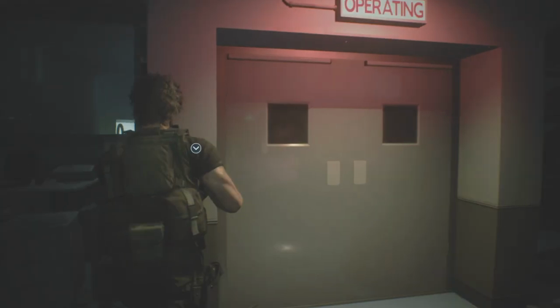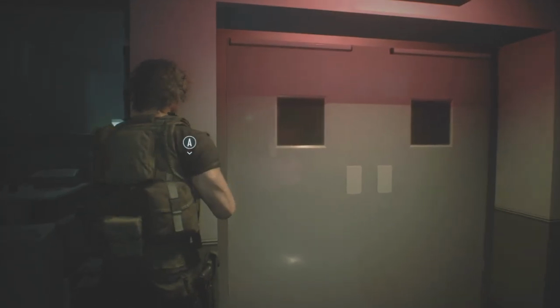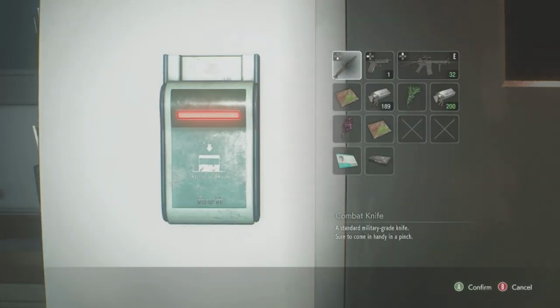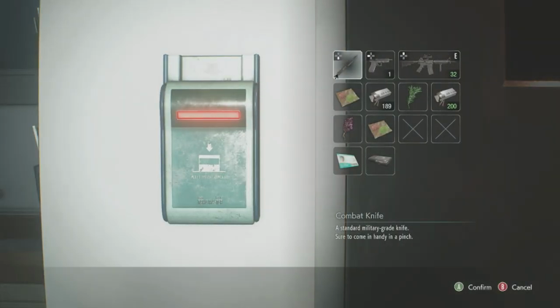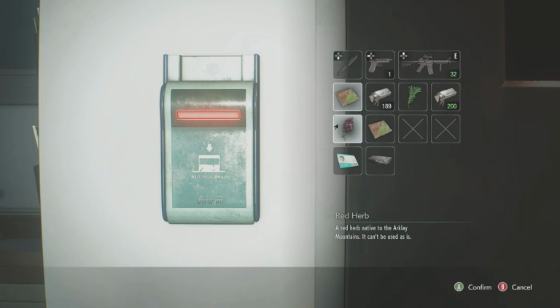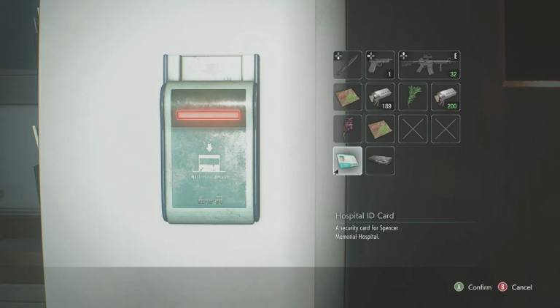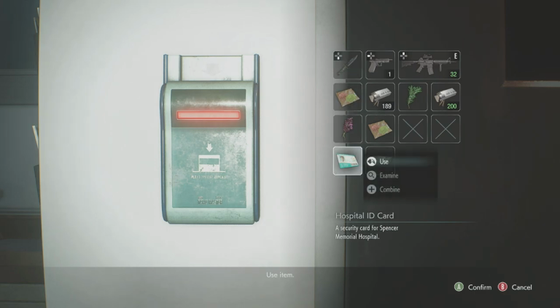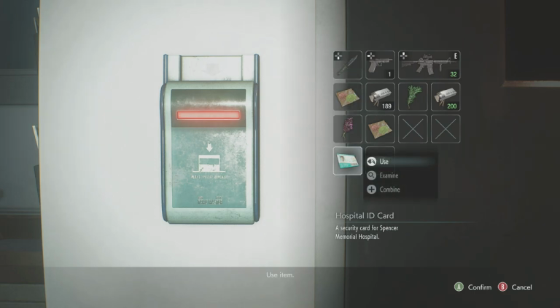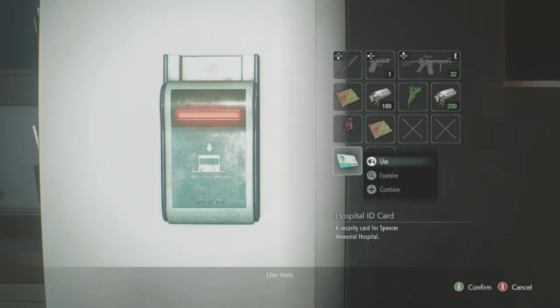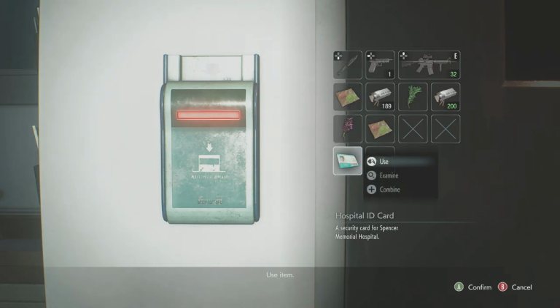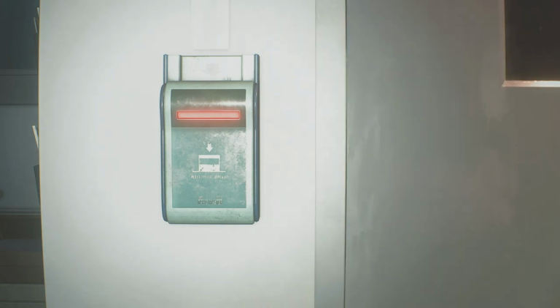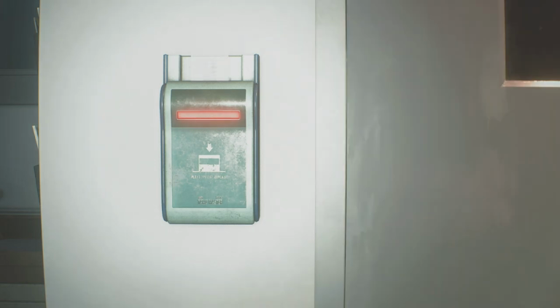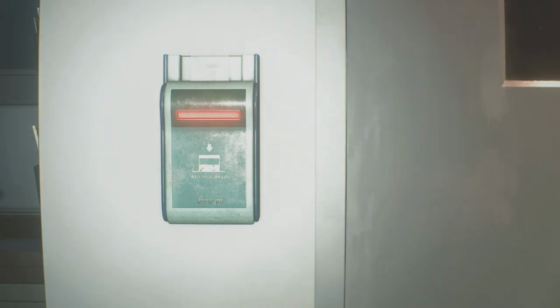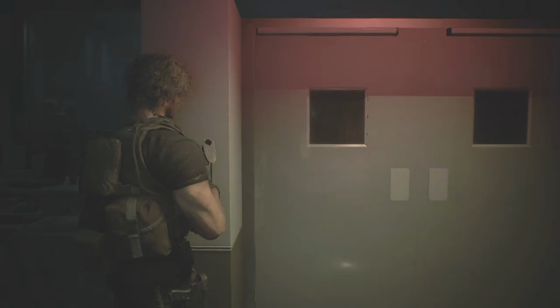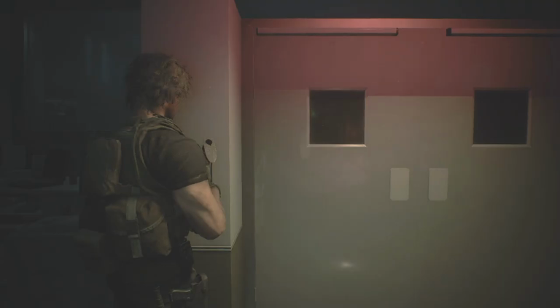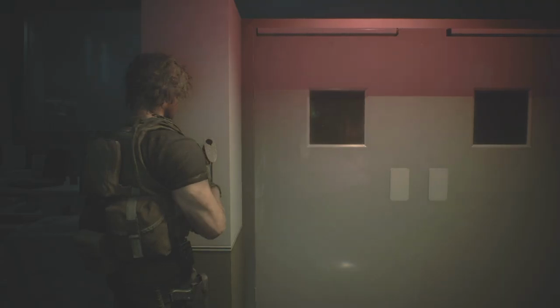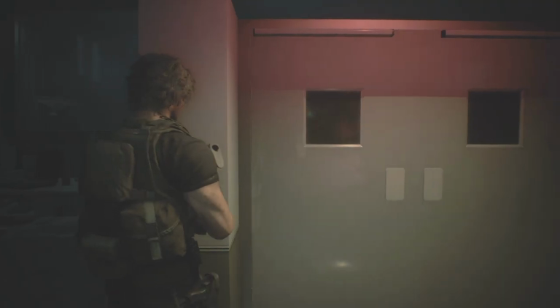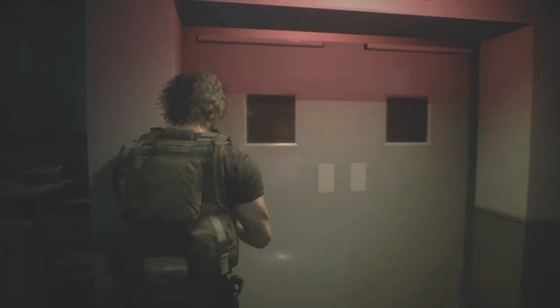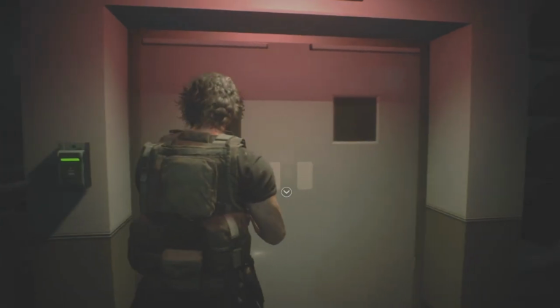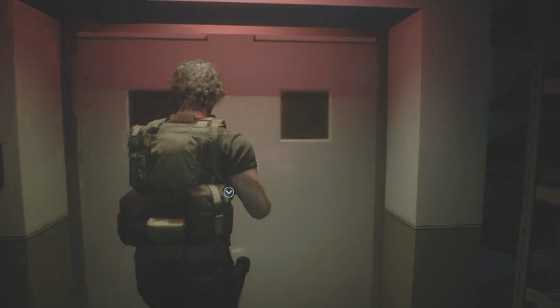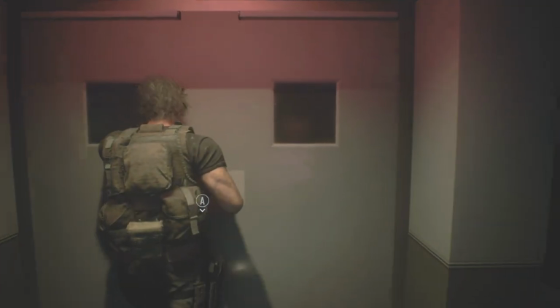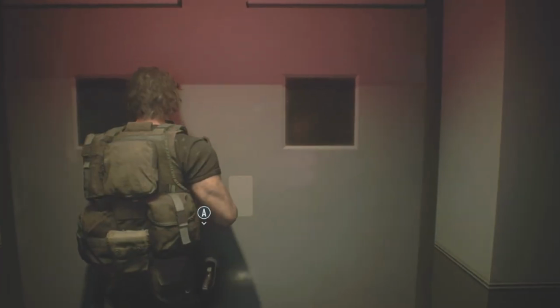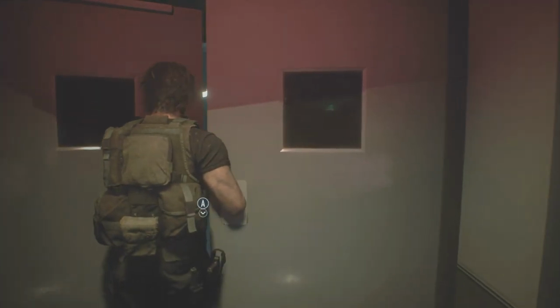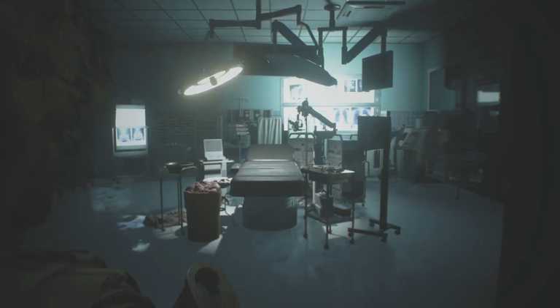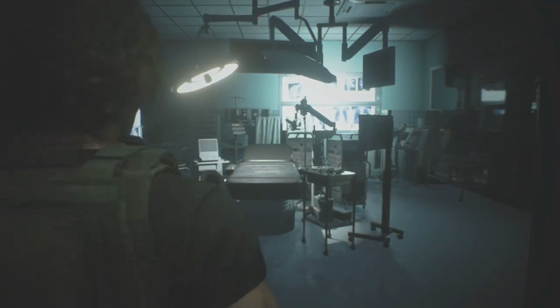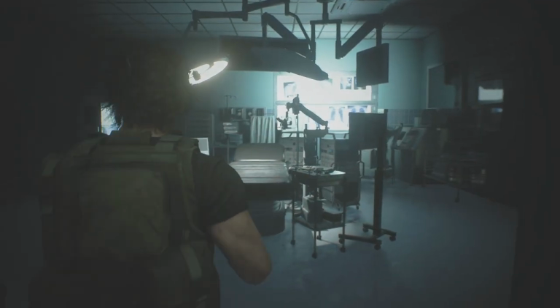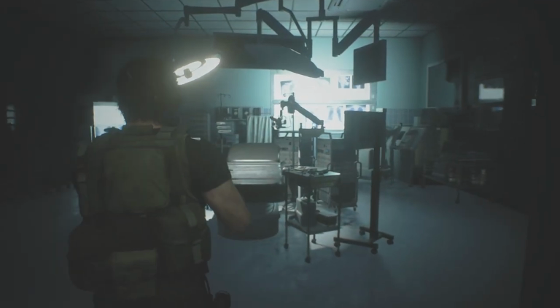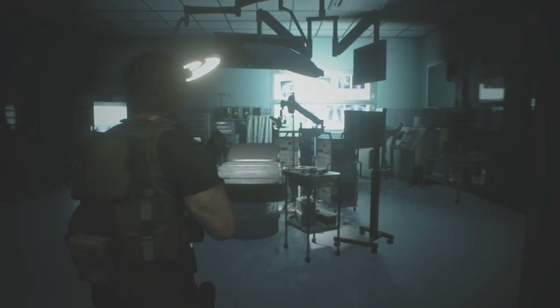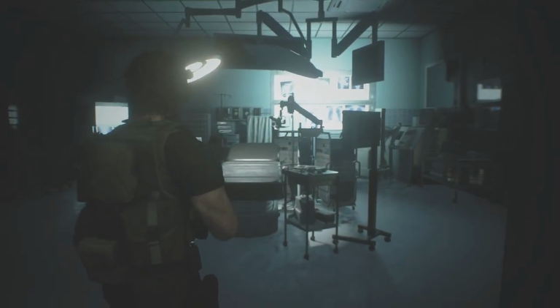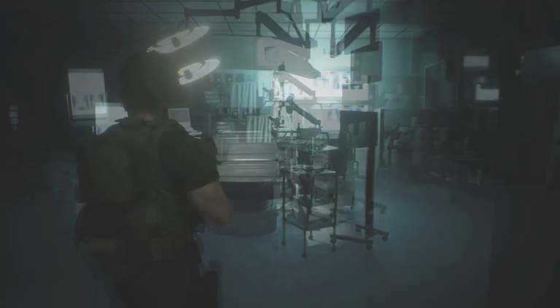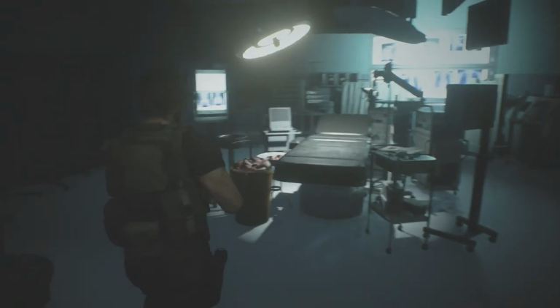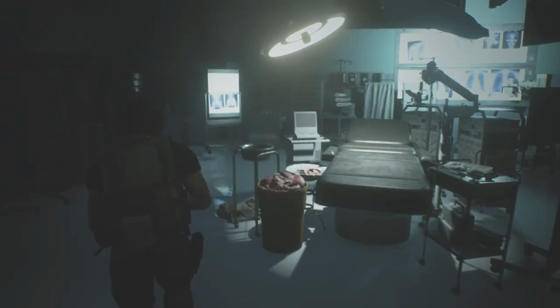To get into this room you'll need an ID card. You won't be able to miss the ID card since it's needed for the story. Once in the room, the paper with the combination is found near the operating table. With the code, we will head back to the safe.